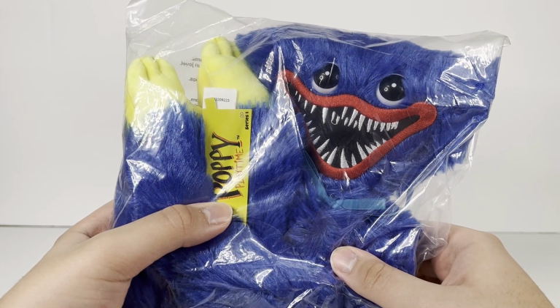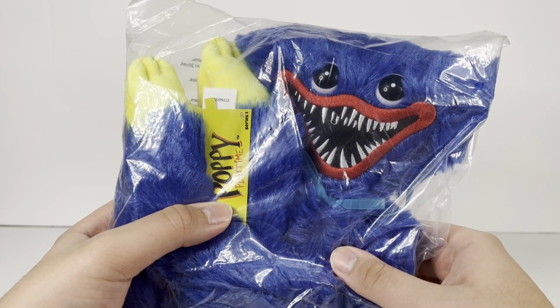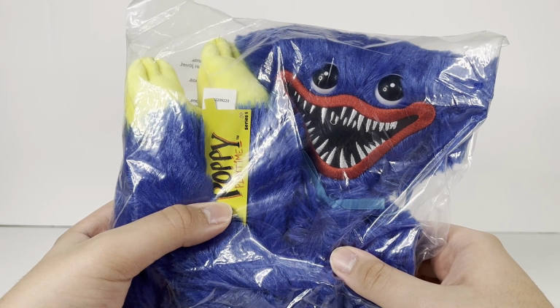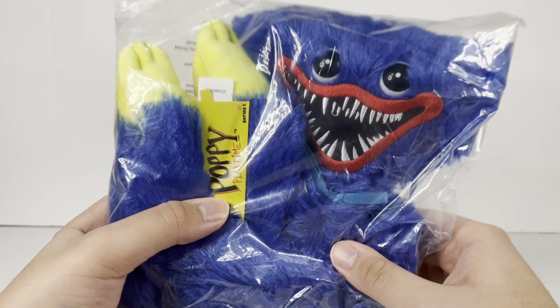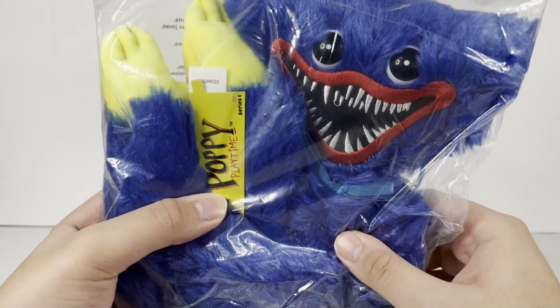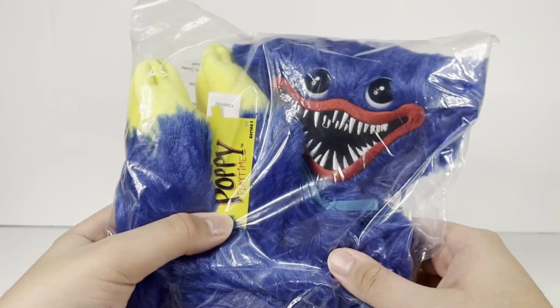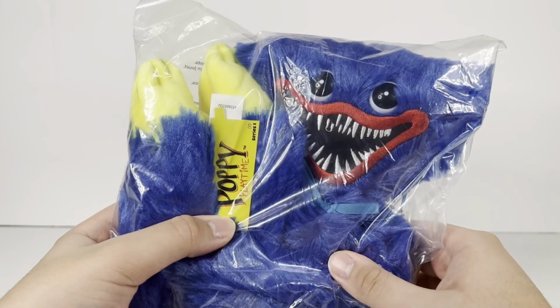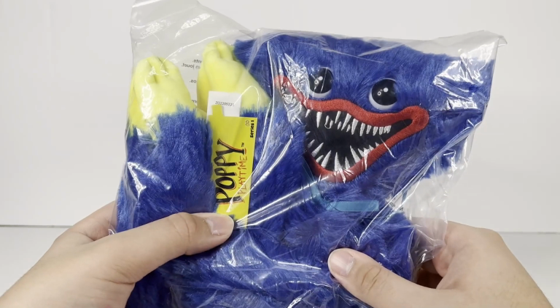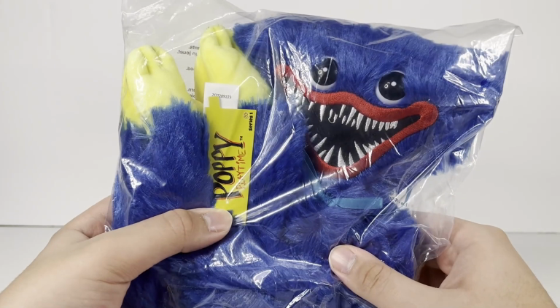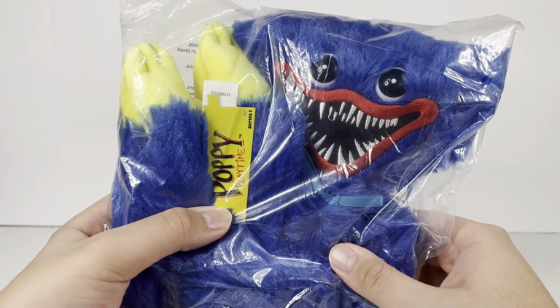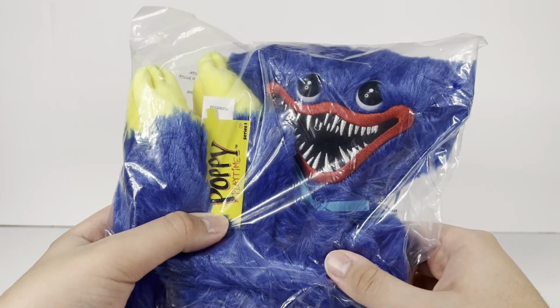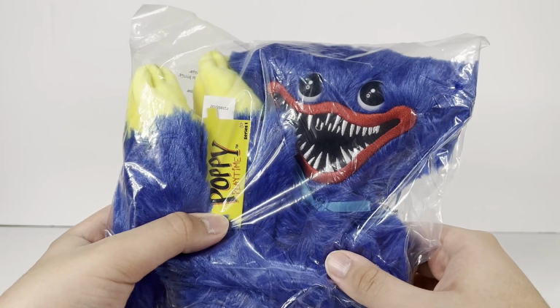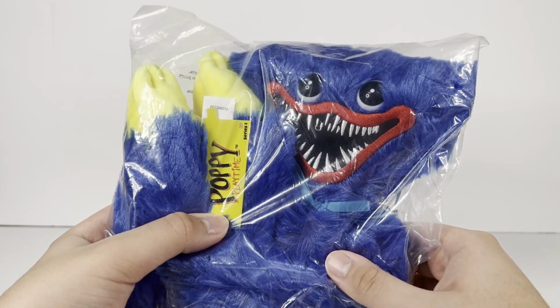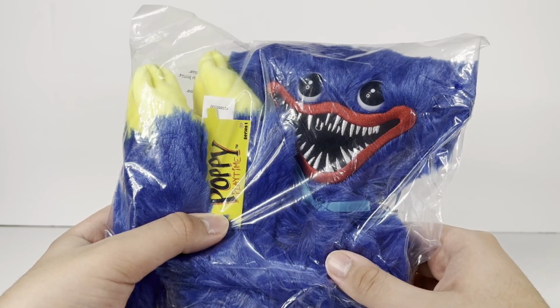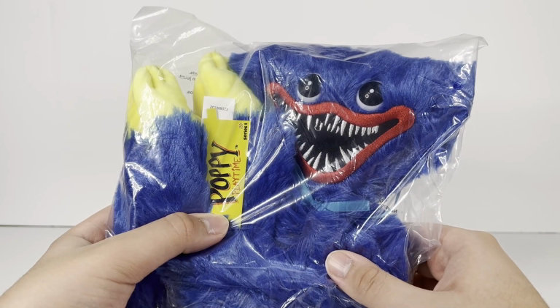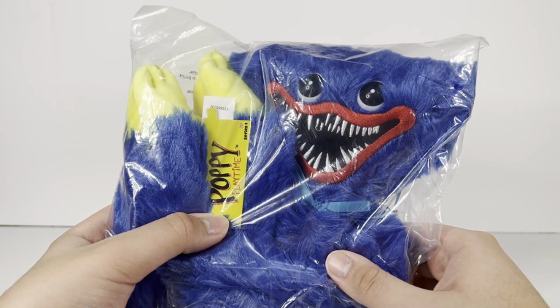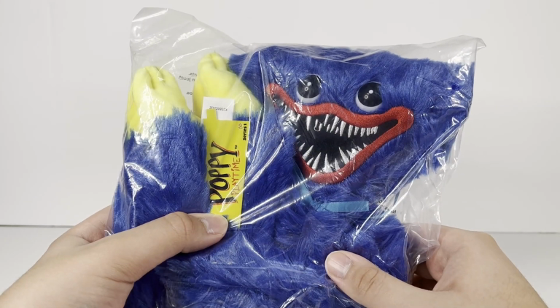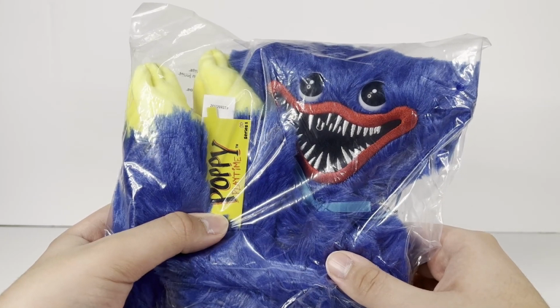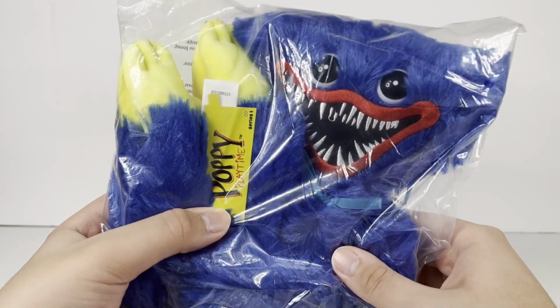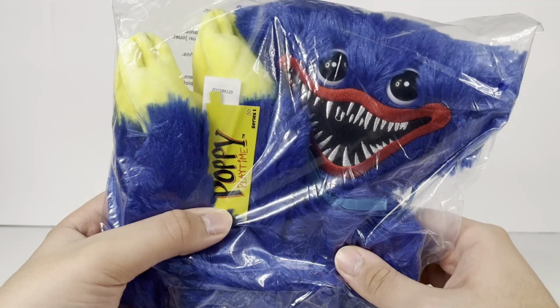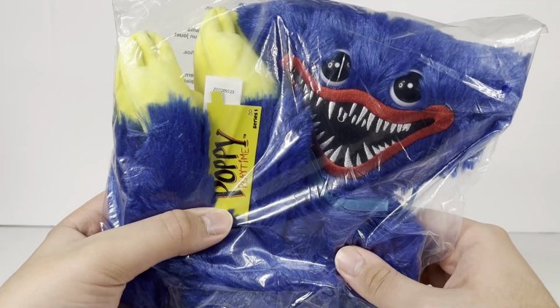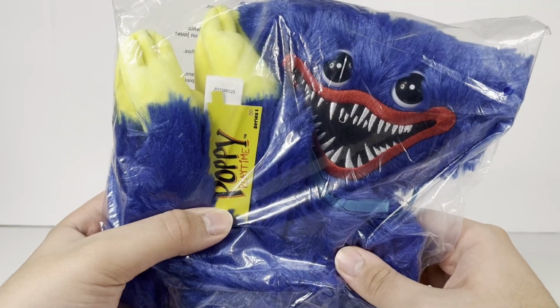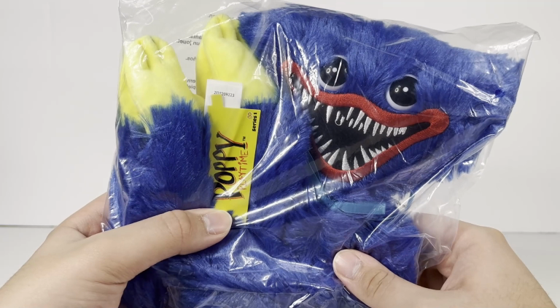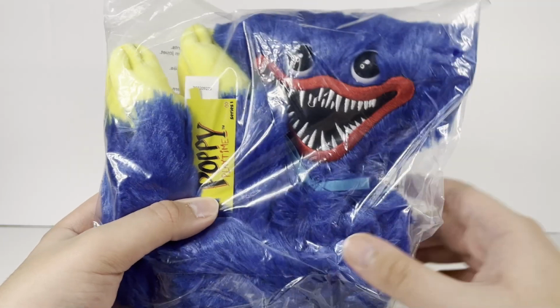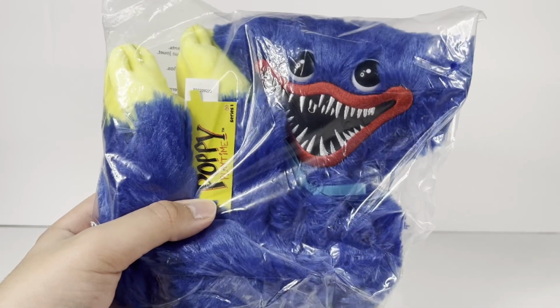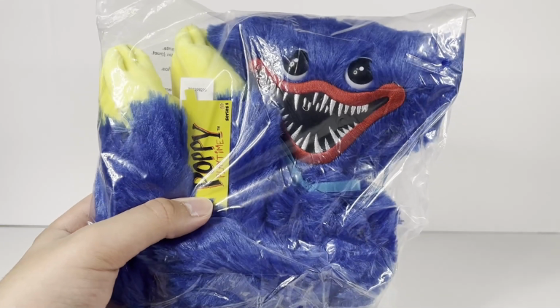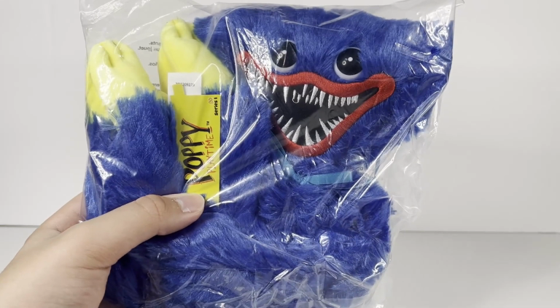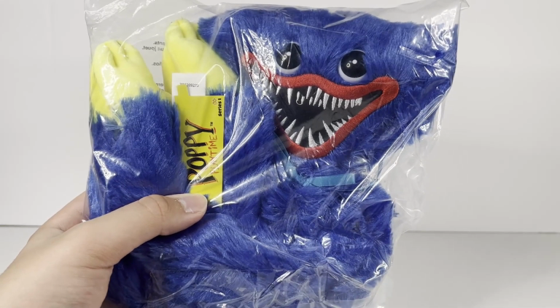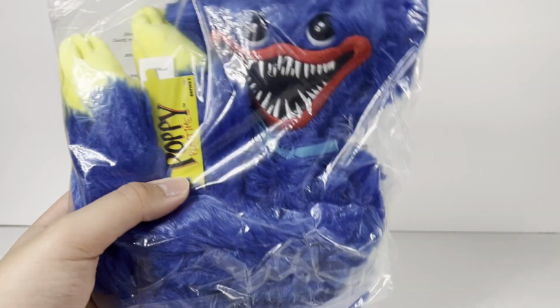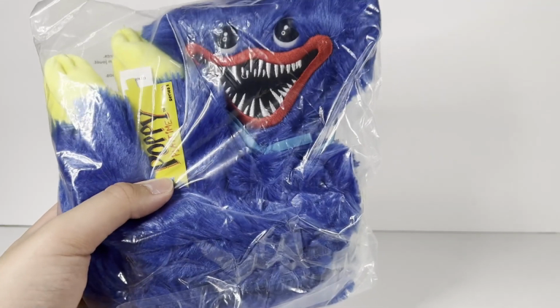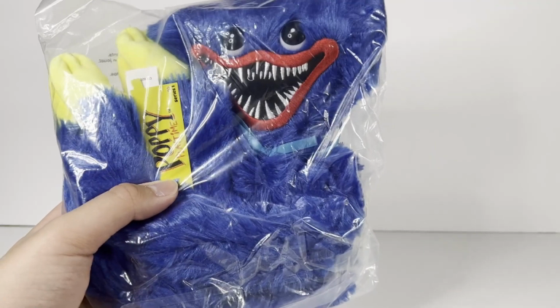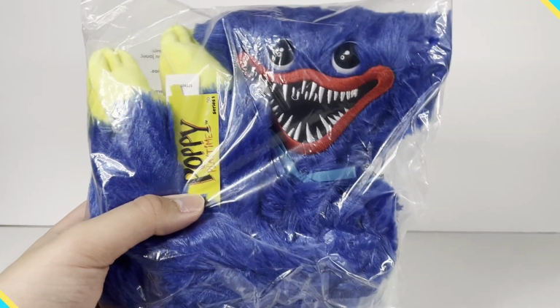So without further ado, let's hop into the video and check out this remake of the very first Poppy Playtime Plush ever made.